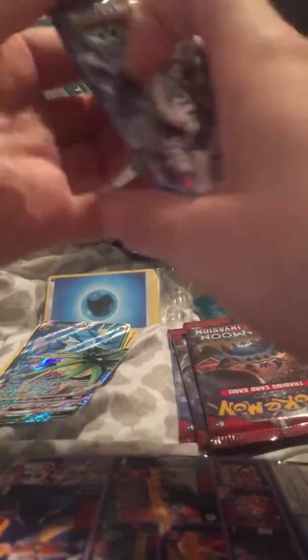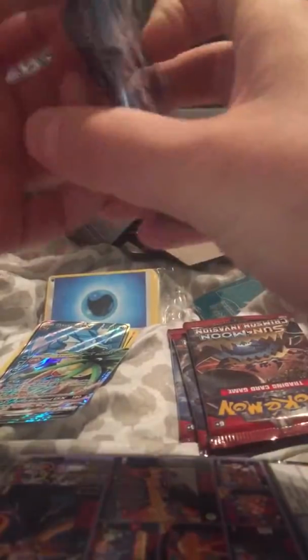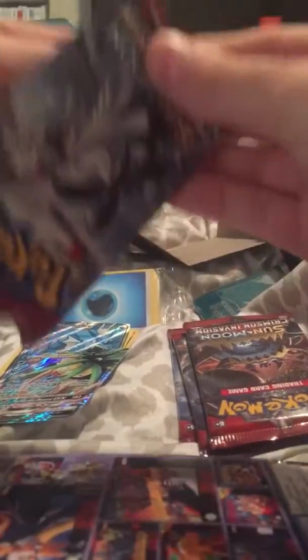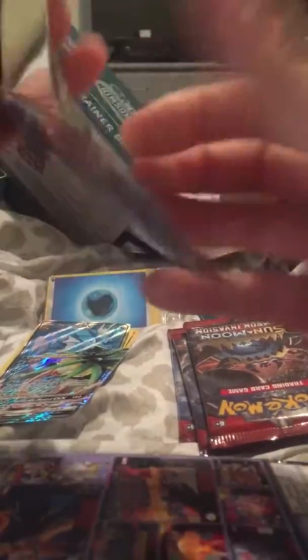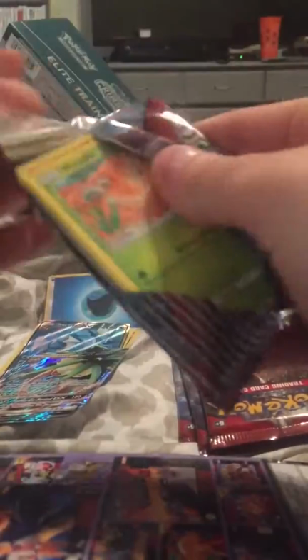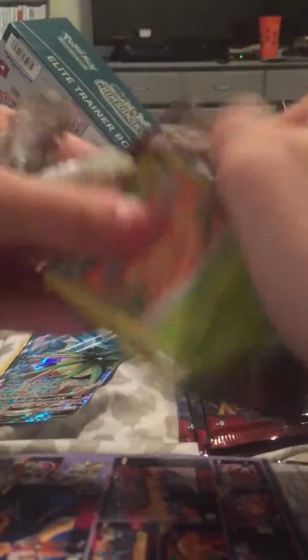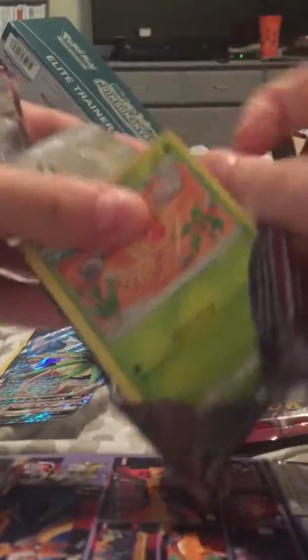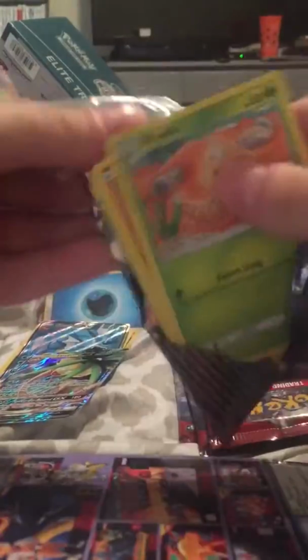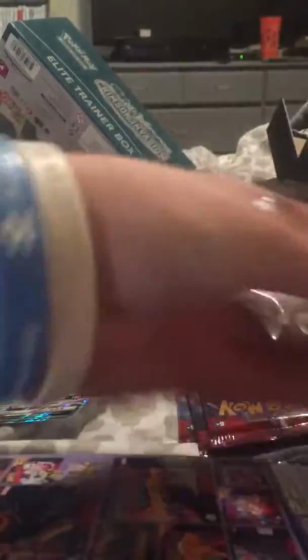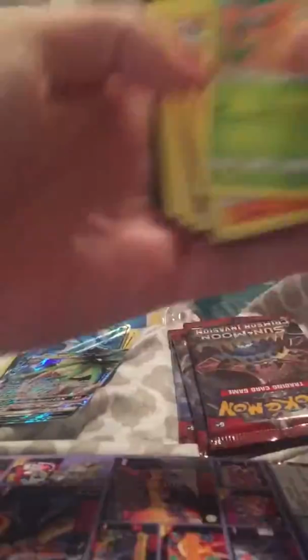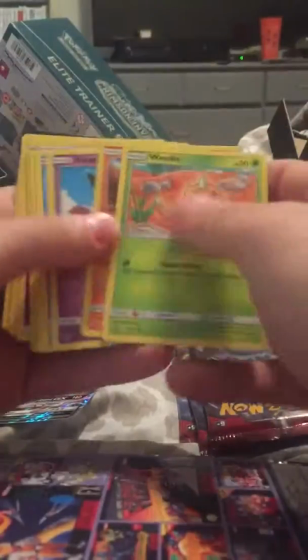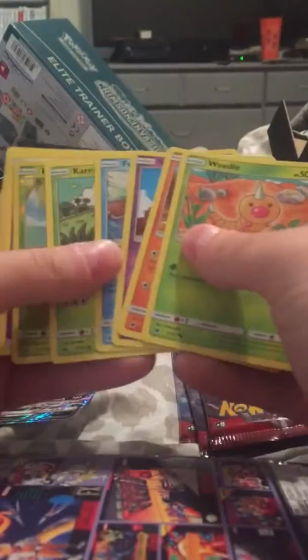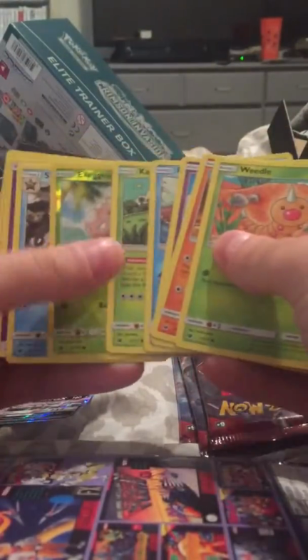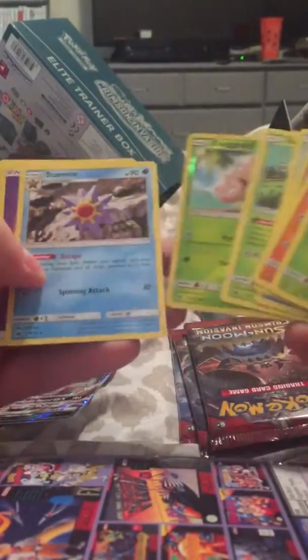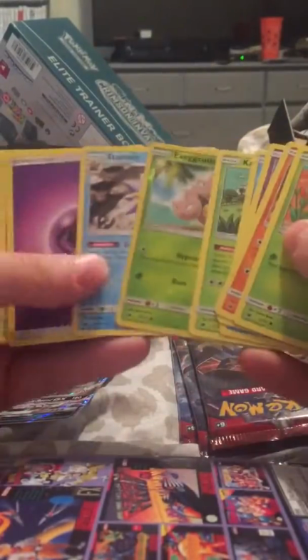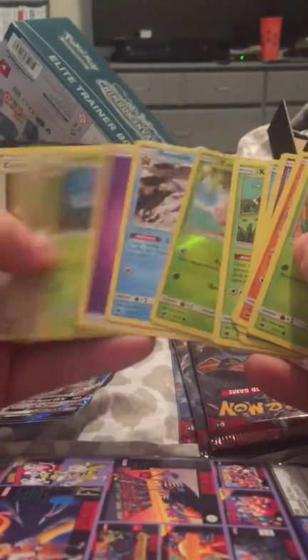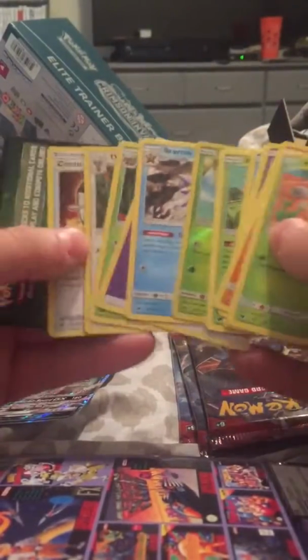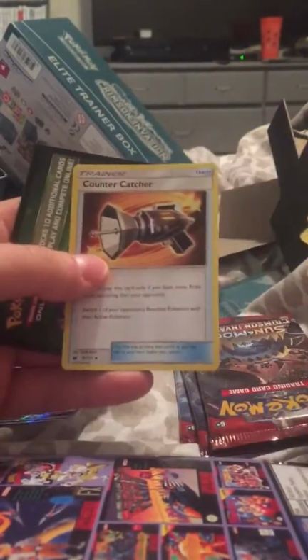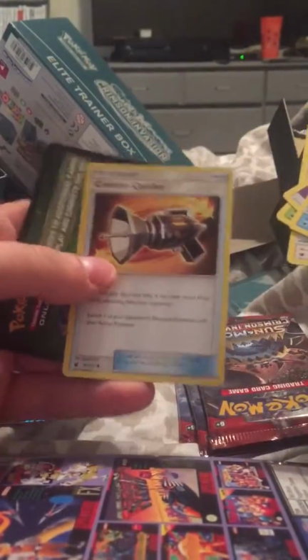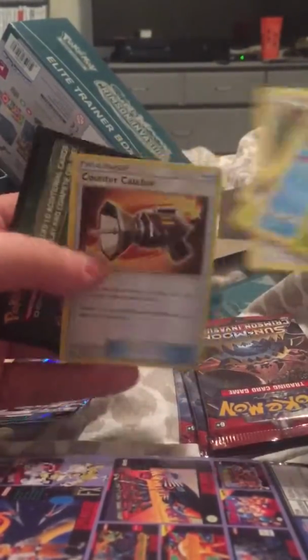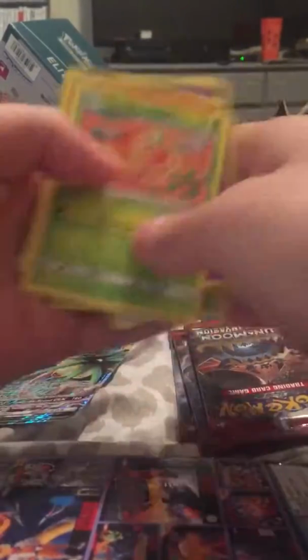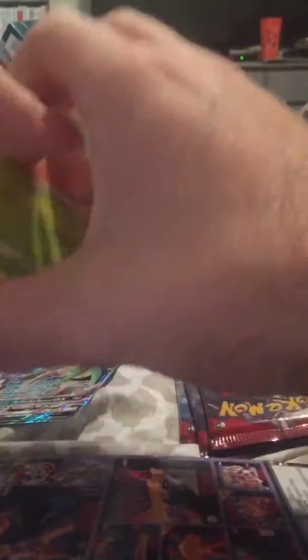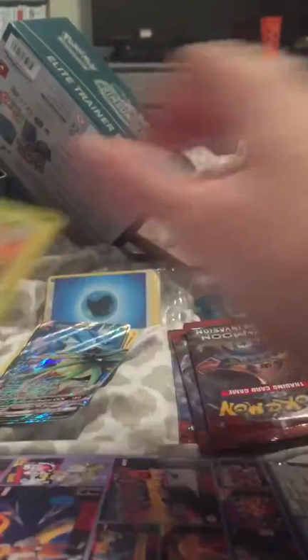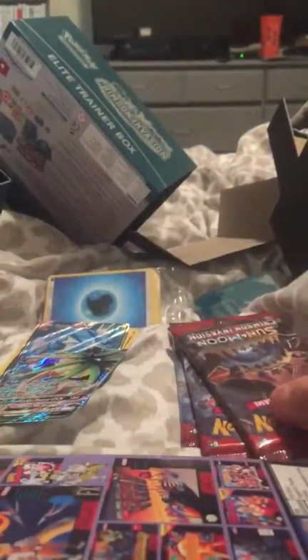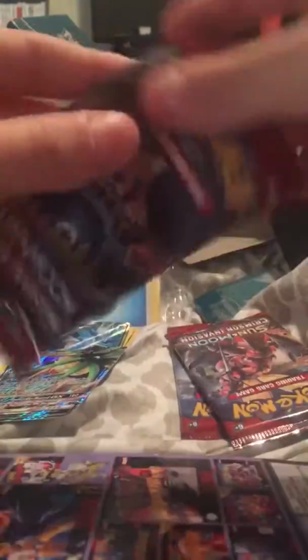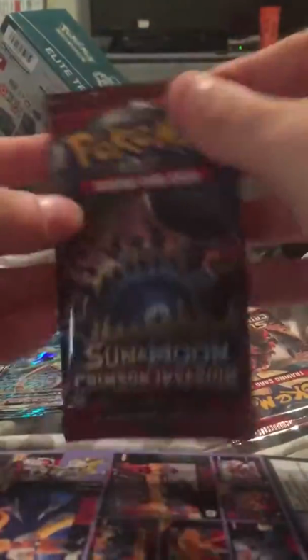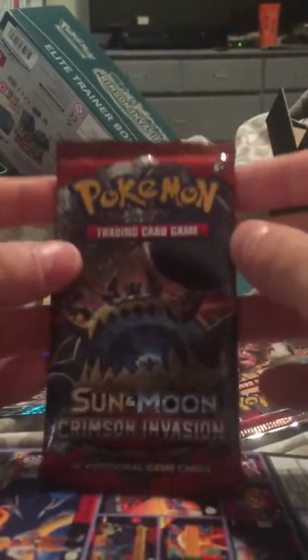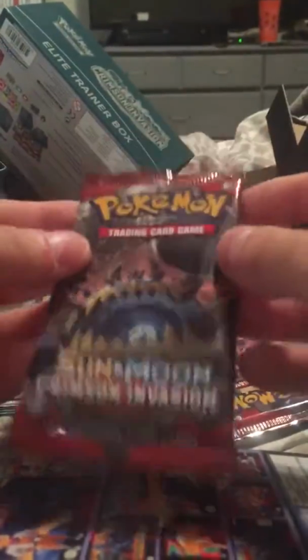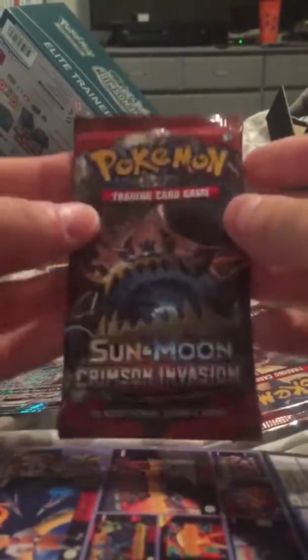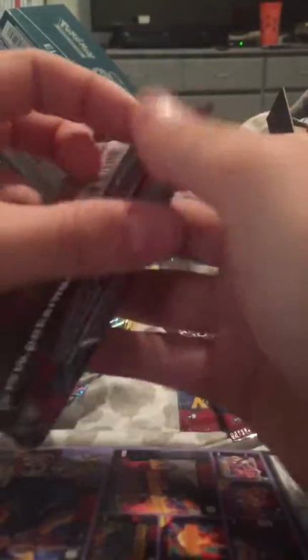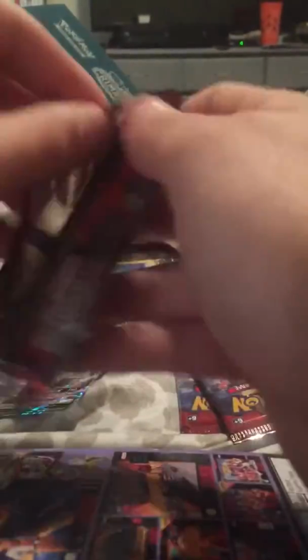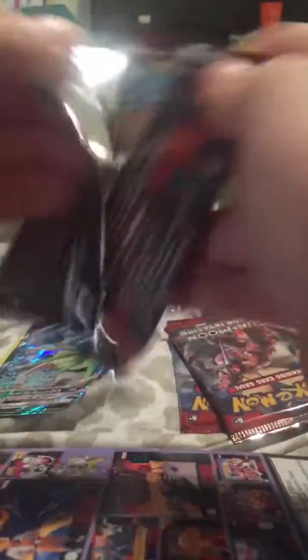We're gonna open this thing right. And we get a Stormy Counter Catcher — everybody's new favorite card with the new rules, you know what I mean. All right, on to the sixth pack.